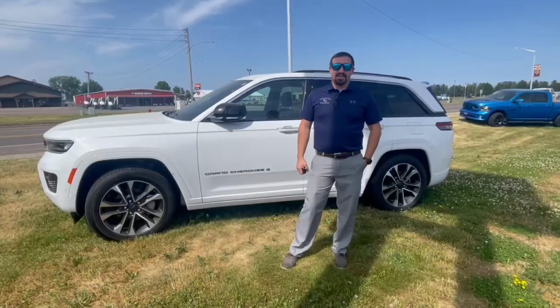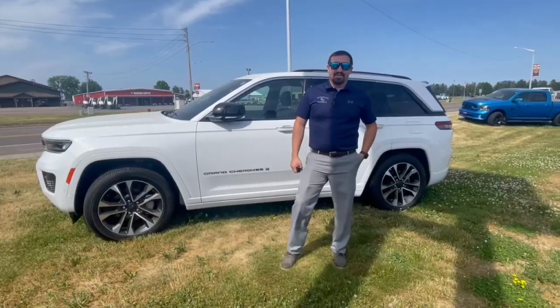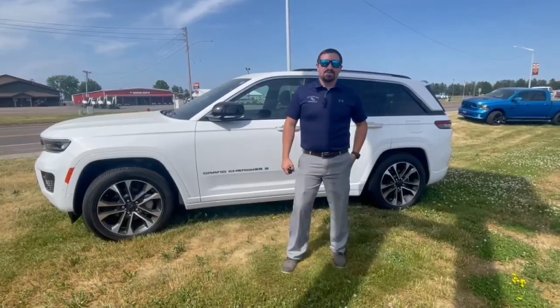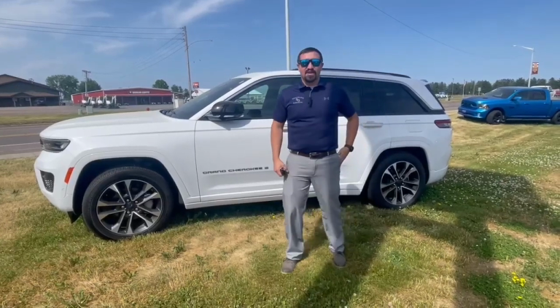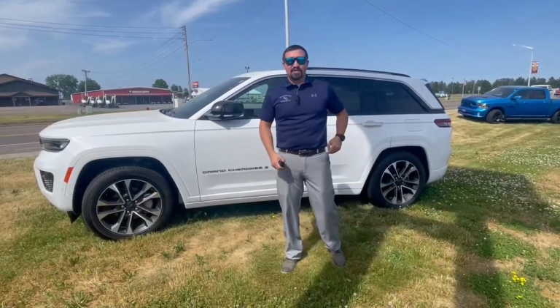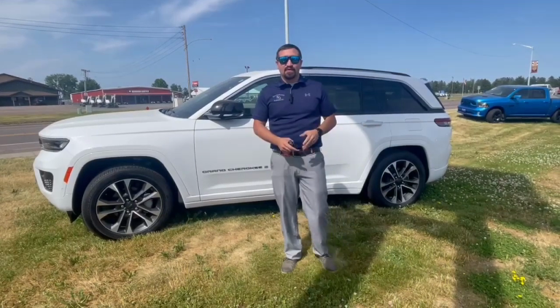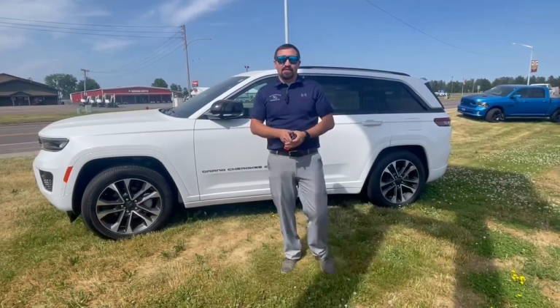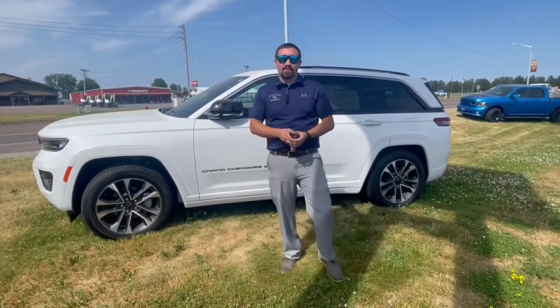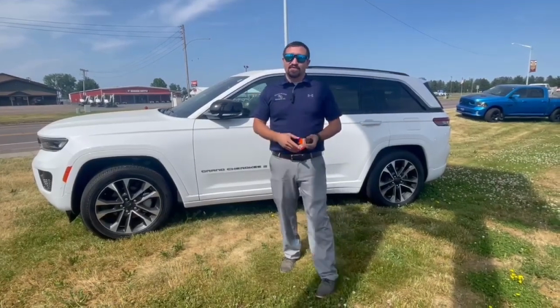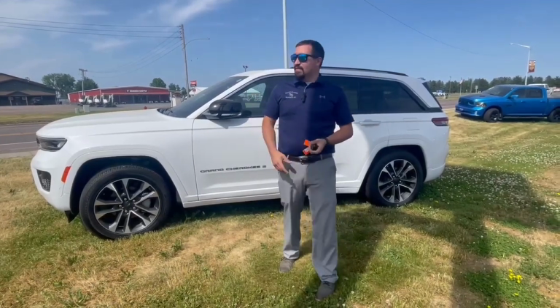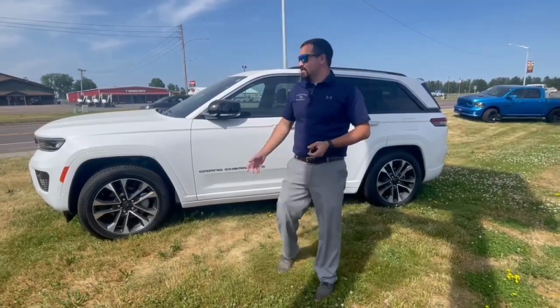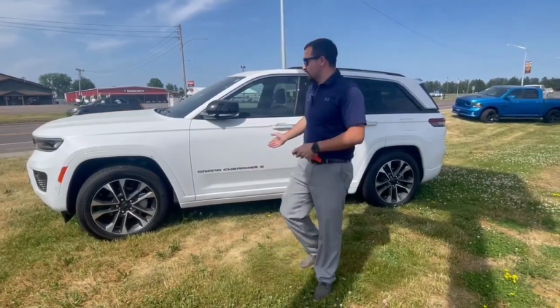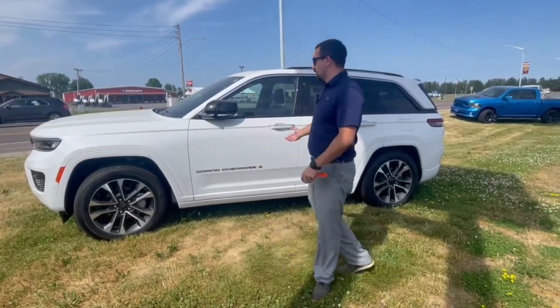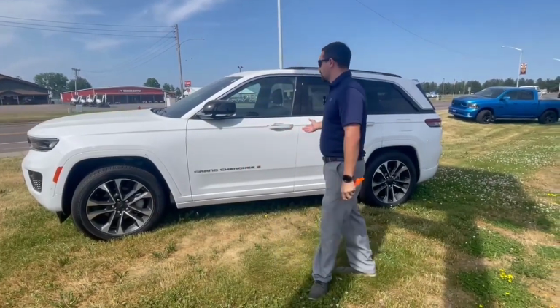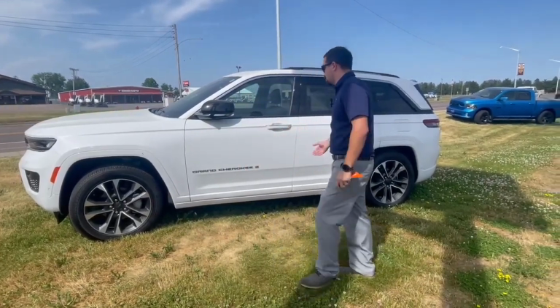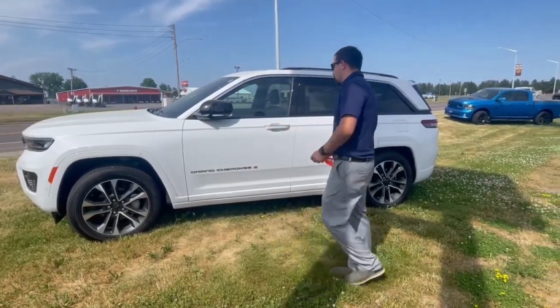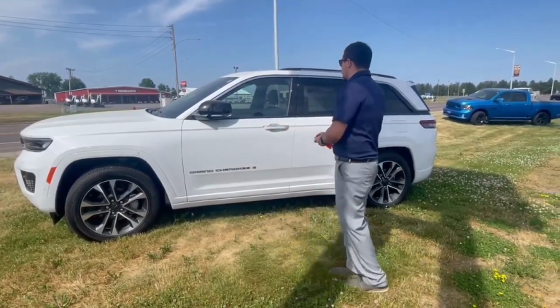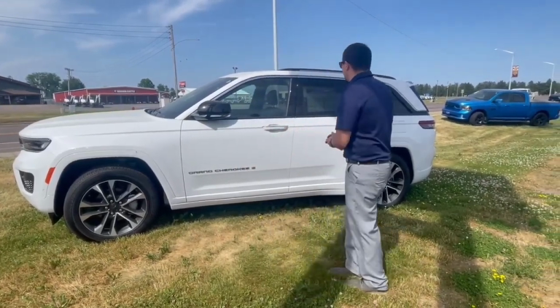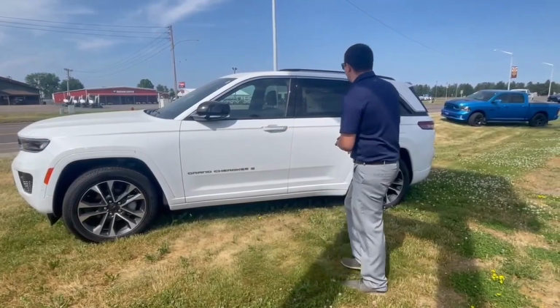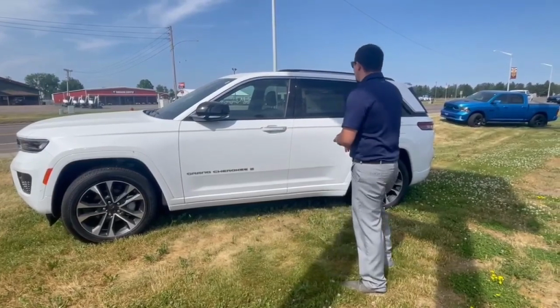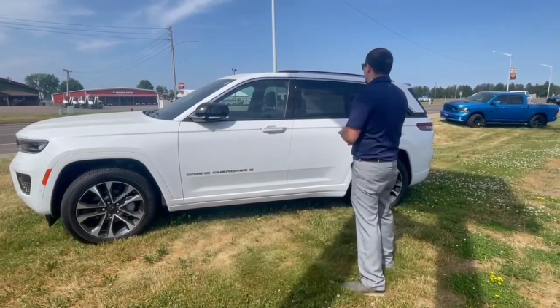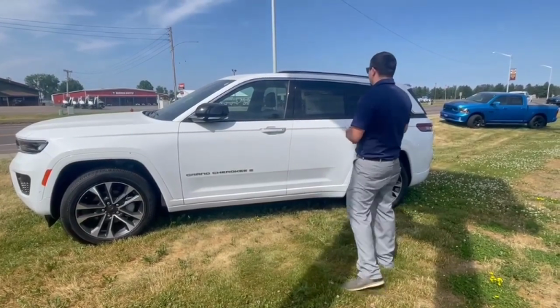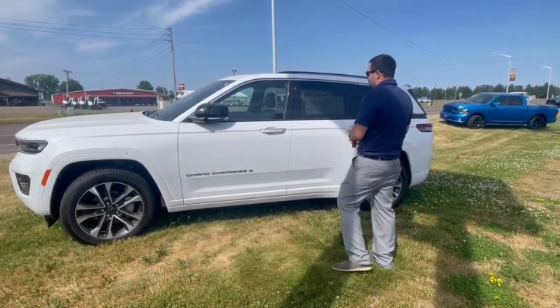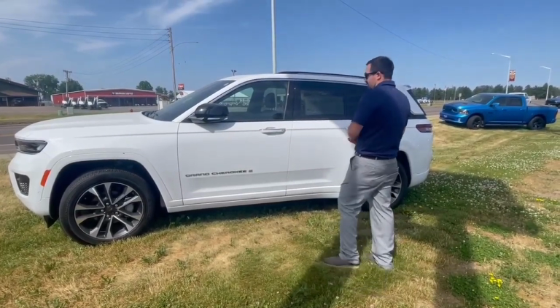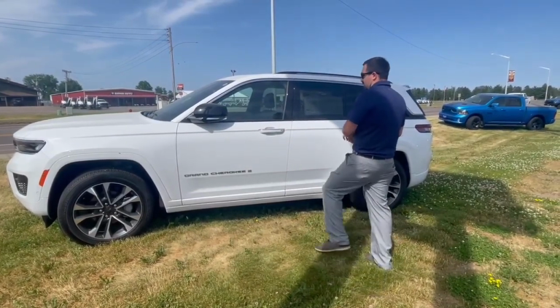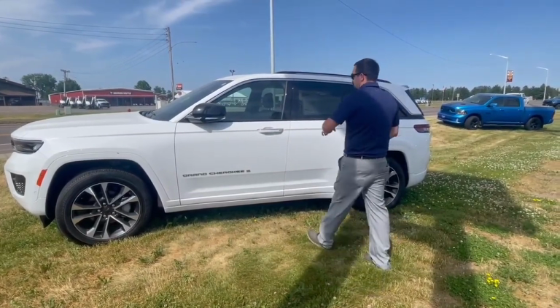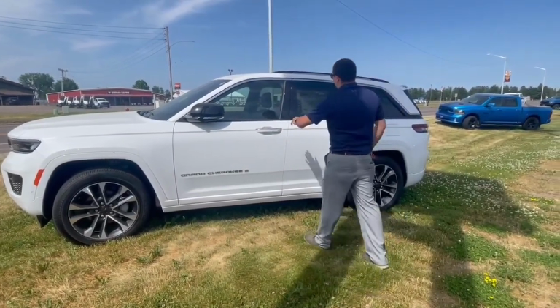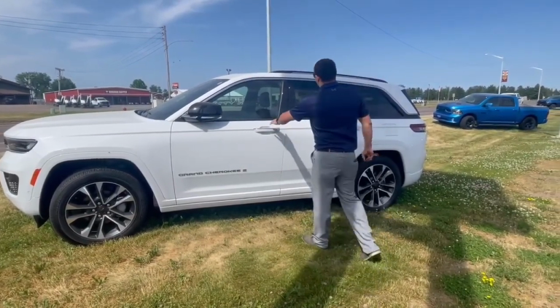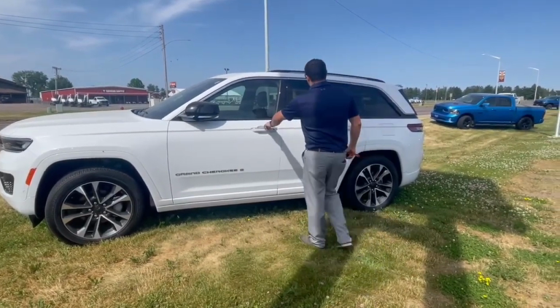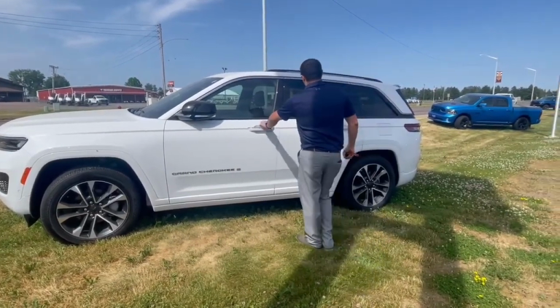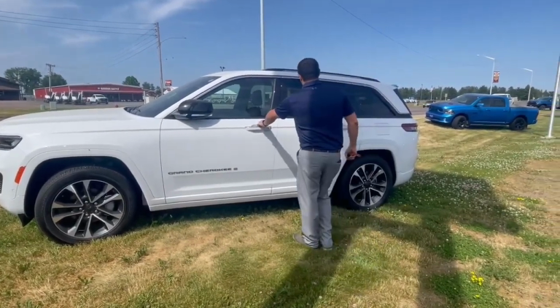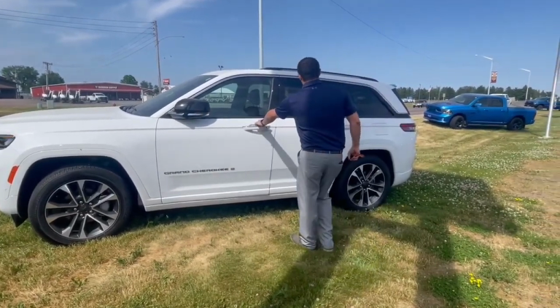Hey everyone, it's John over here at Swamp Graber Motors. Right here we have the 2023 Jeep Grand Cherokee Overland. This does have a 3.6 liter V6.